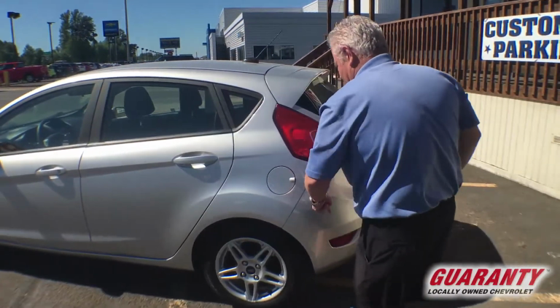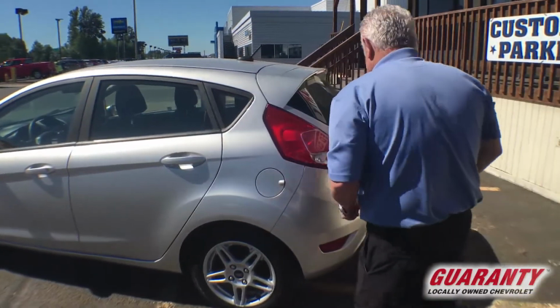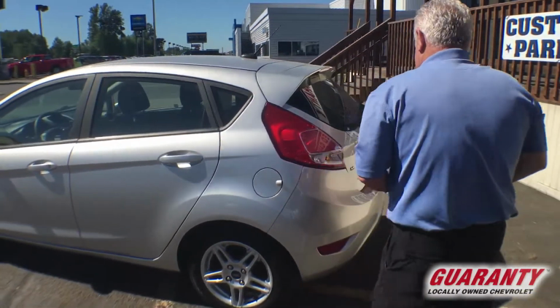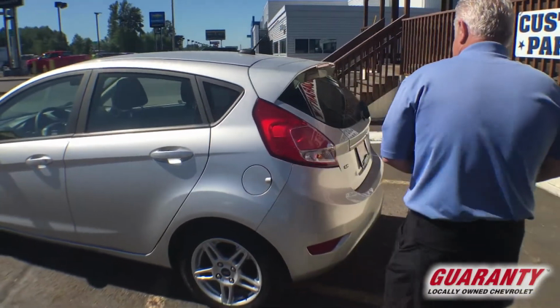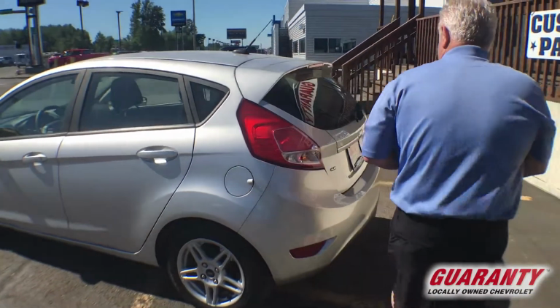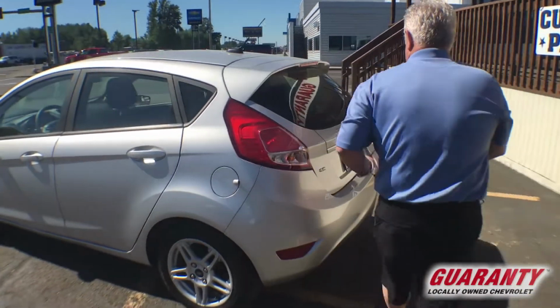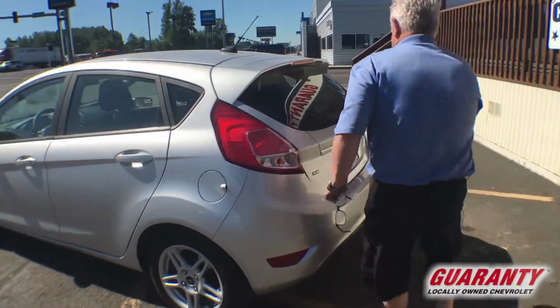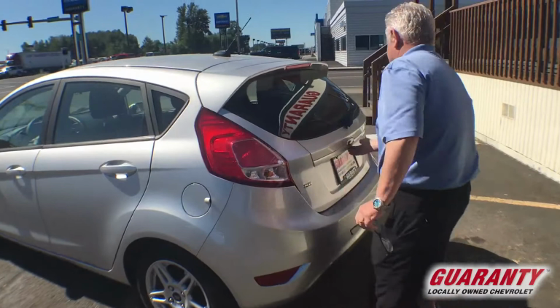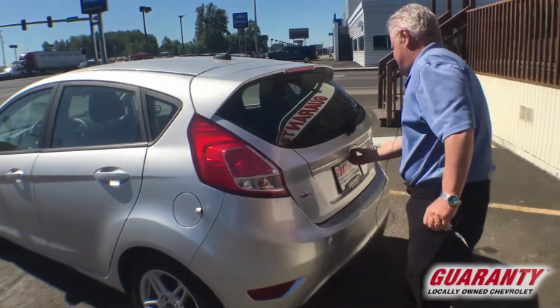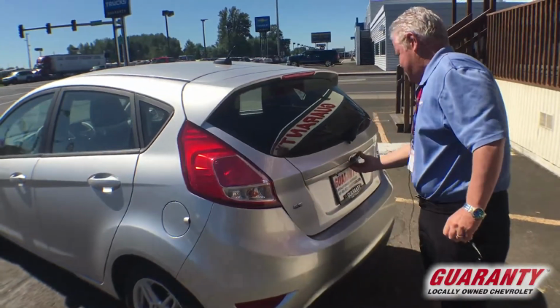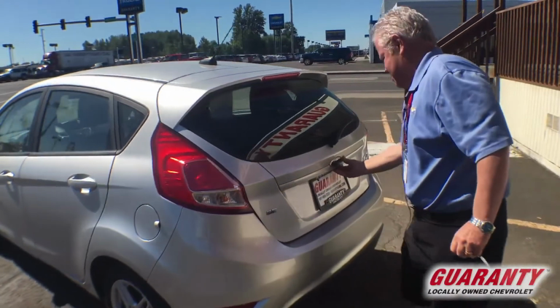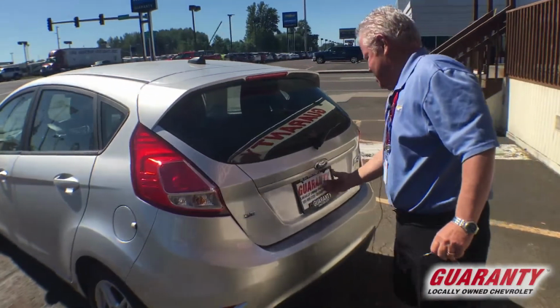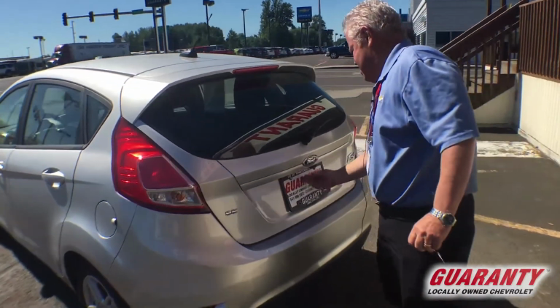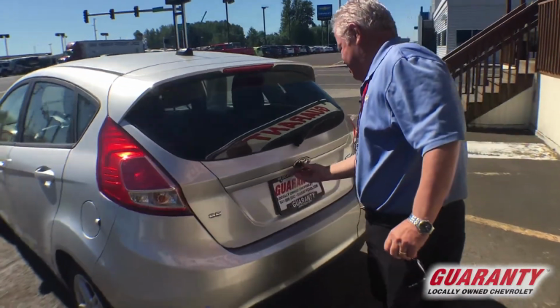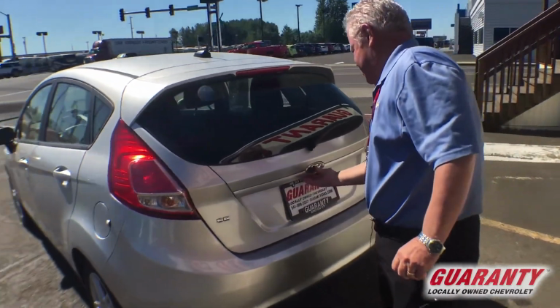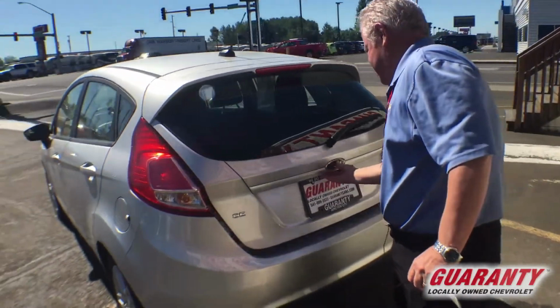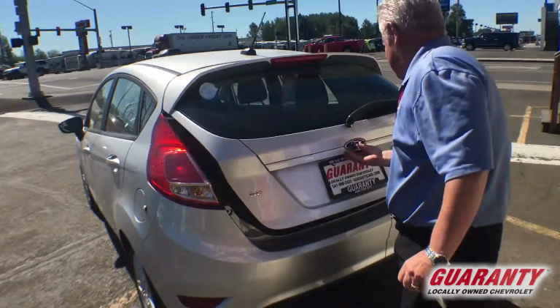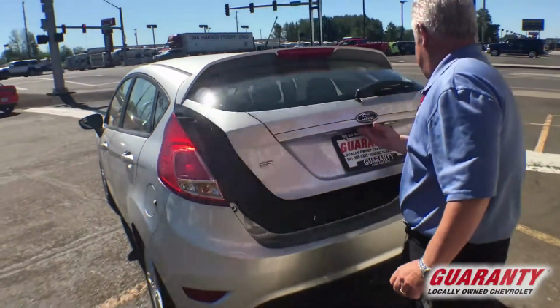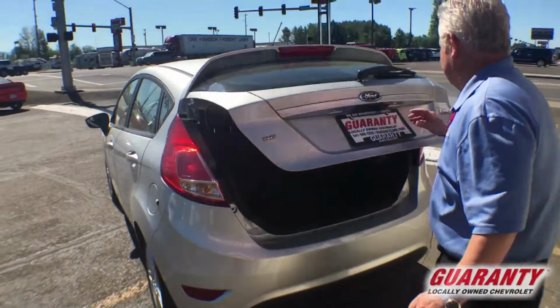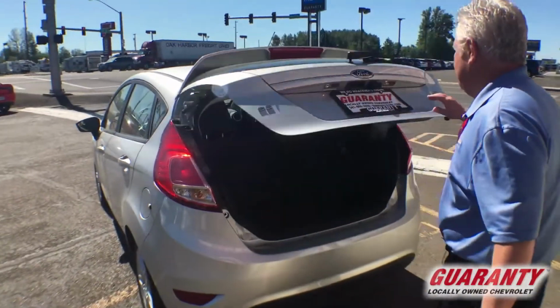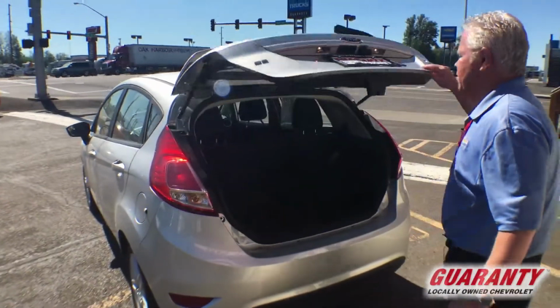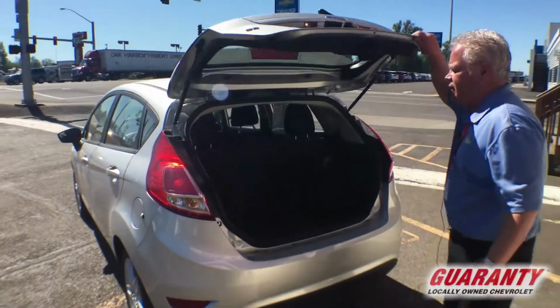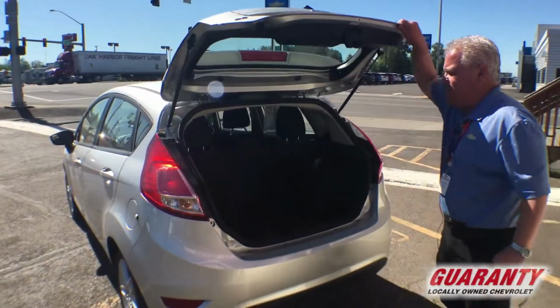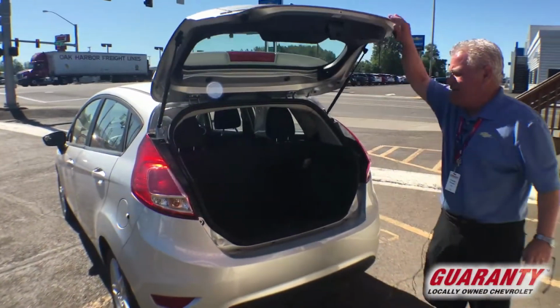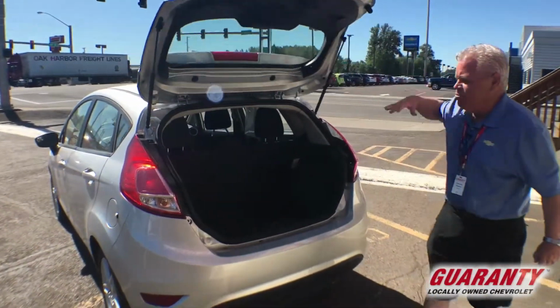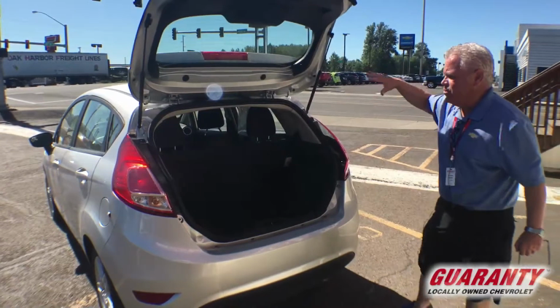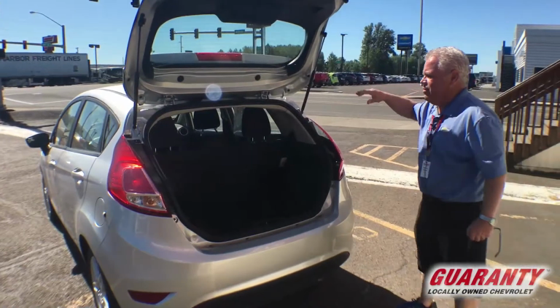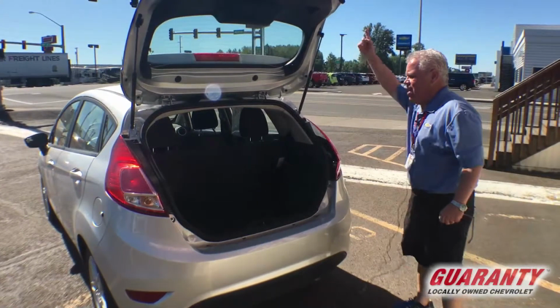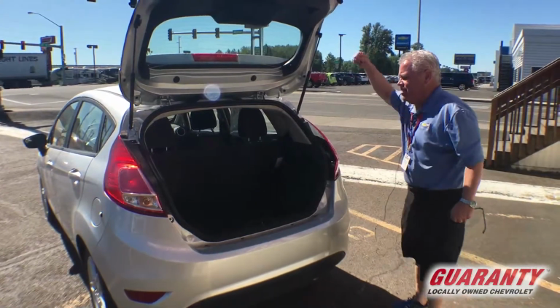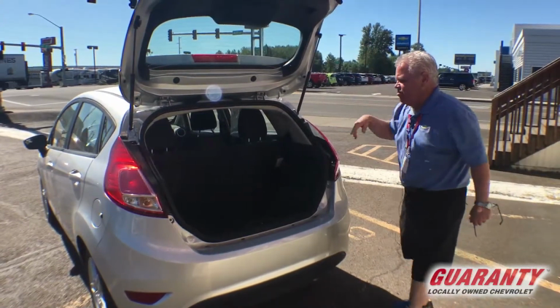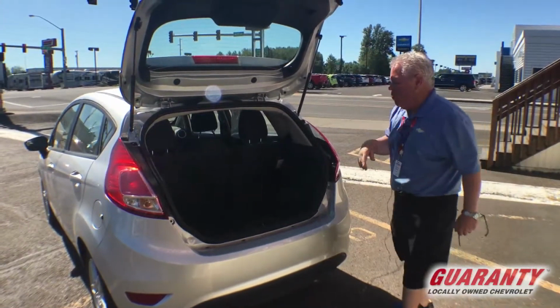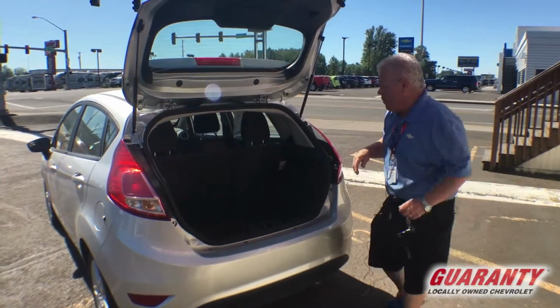Alloy wheels and tires. It has a one-piece hydraulic liftgate, tinted windows all the way around, and a rear wiper.